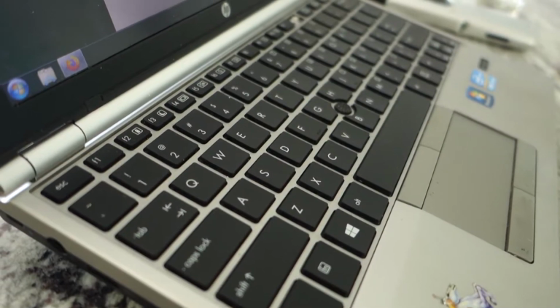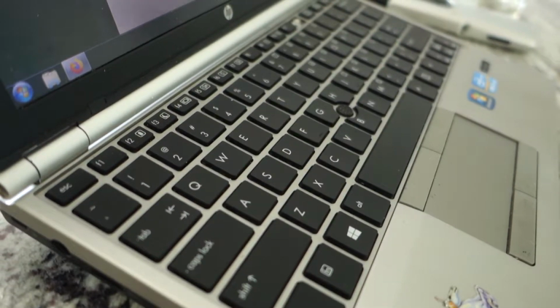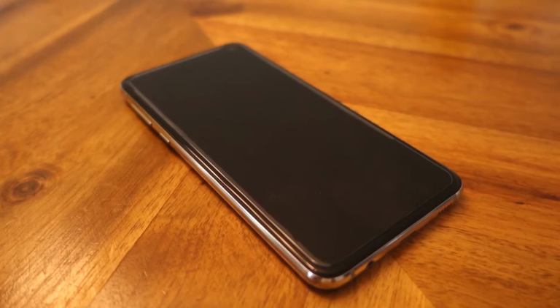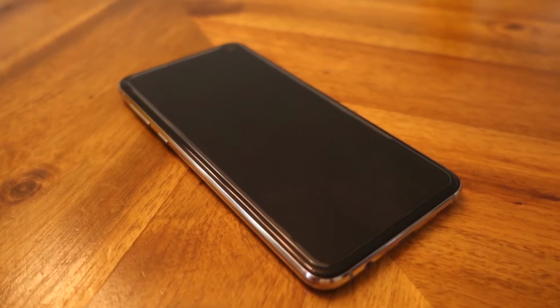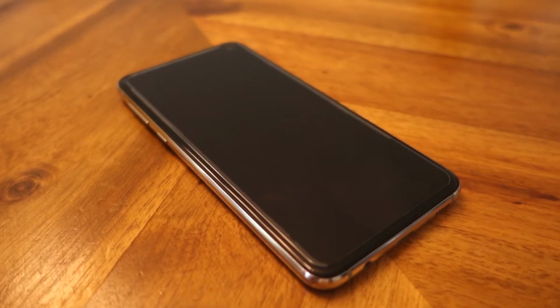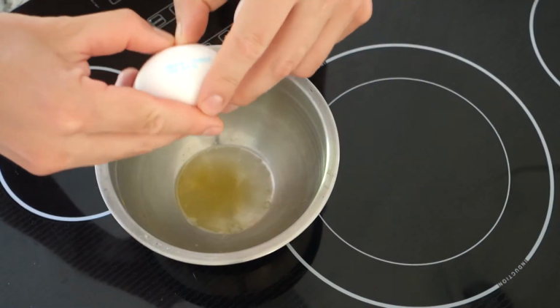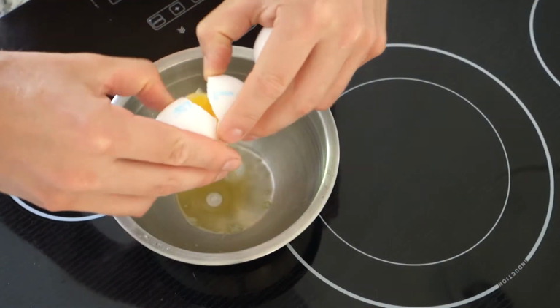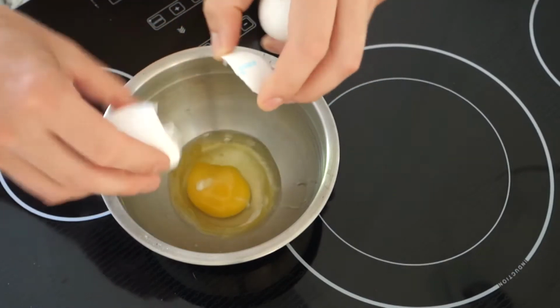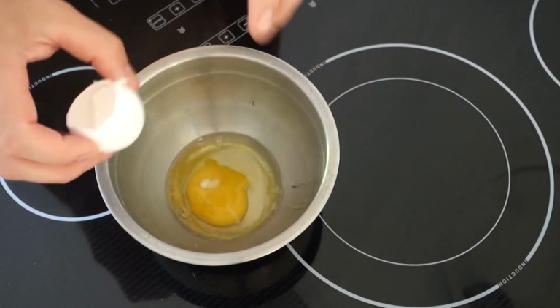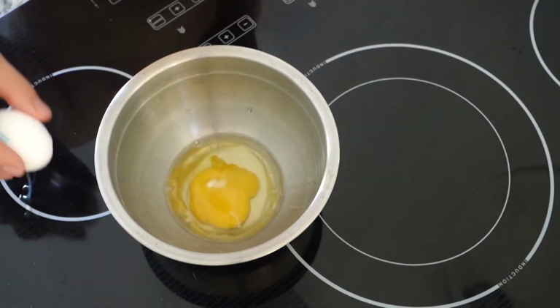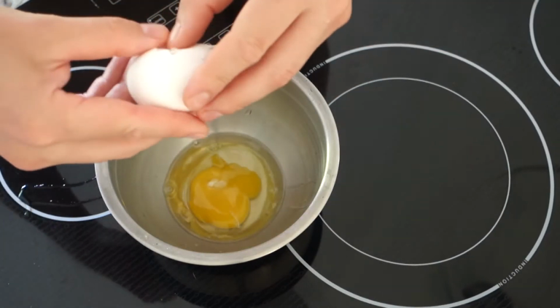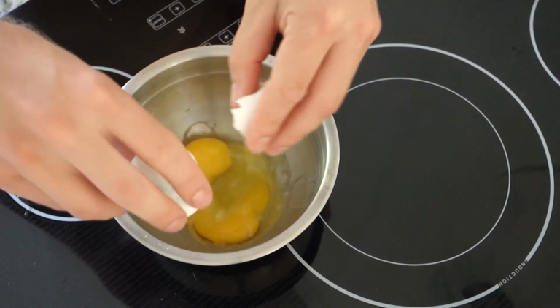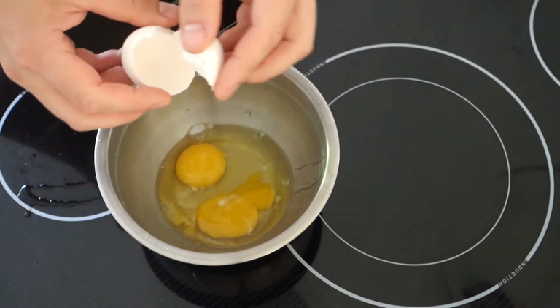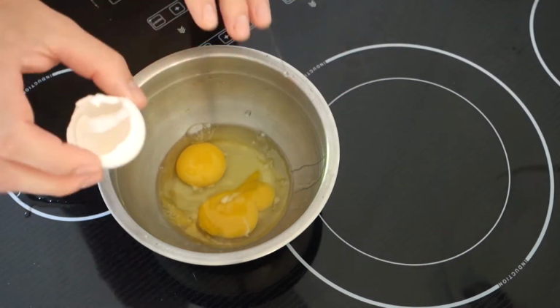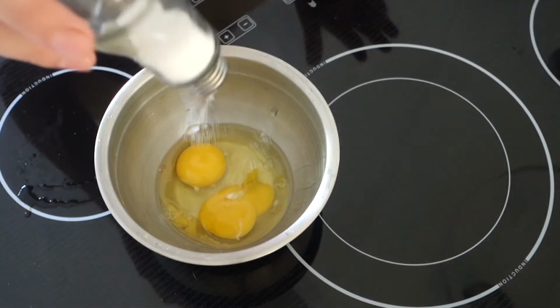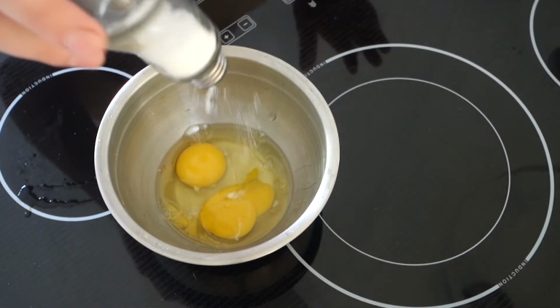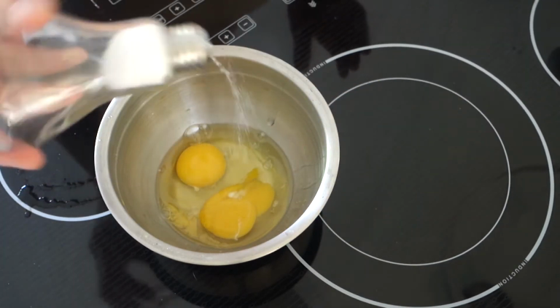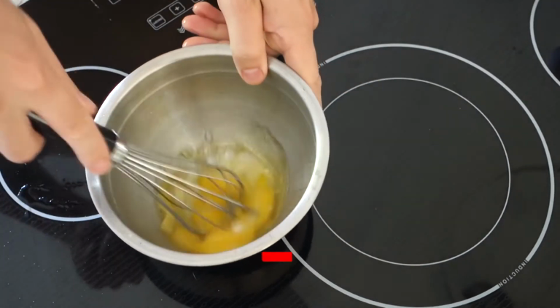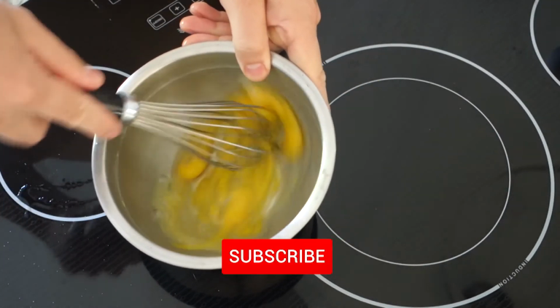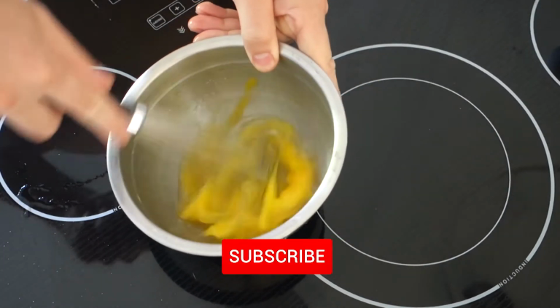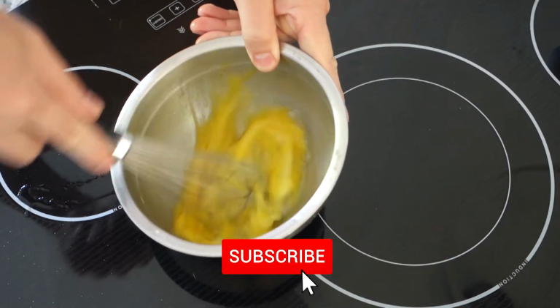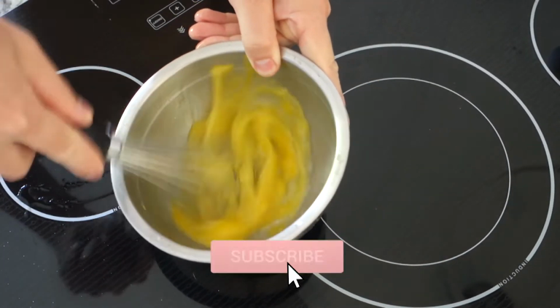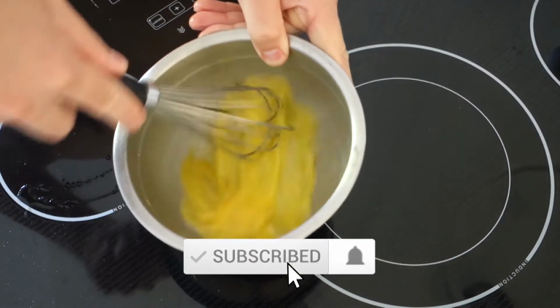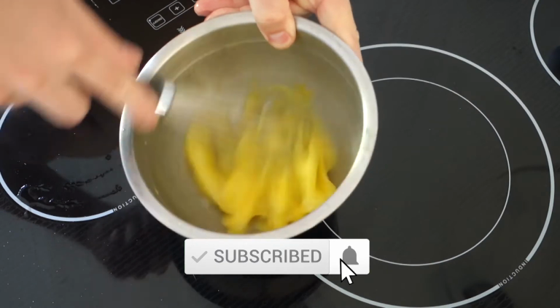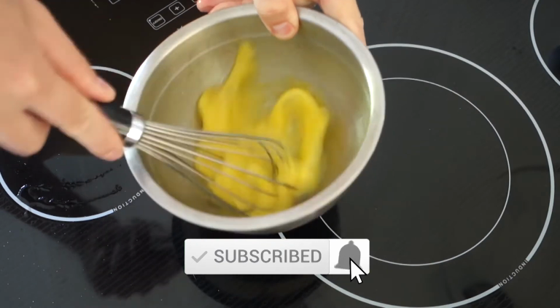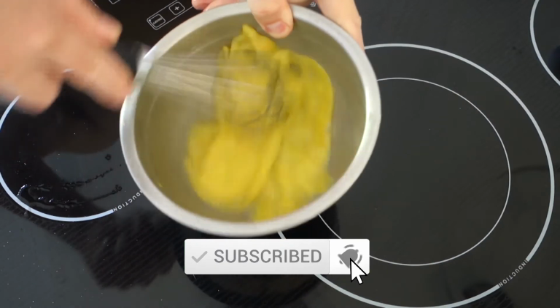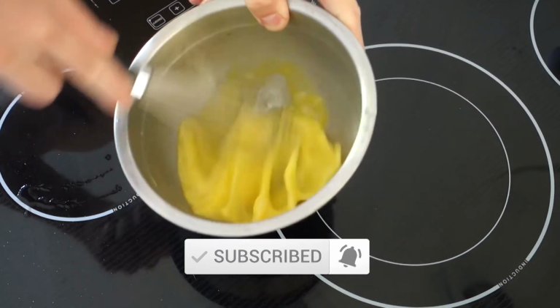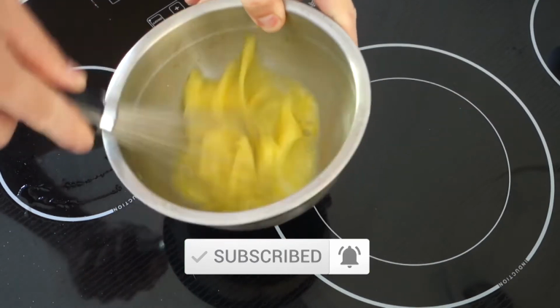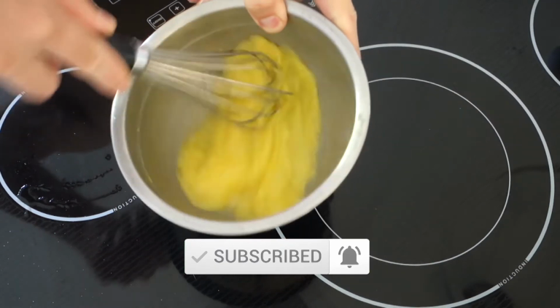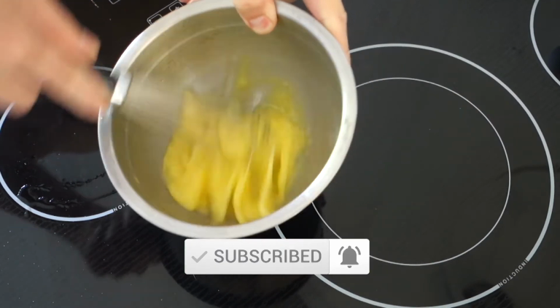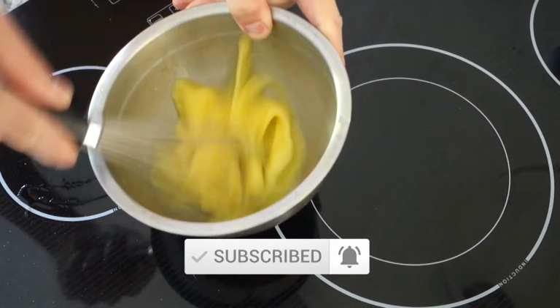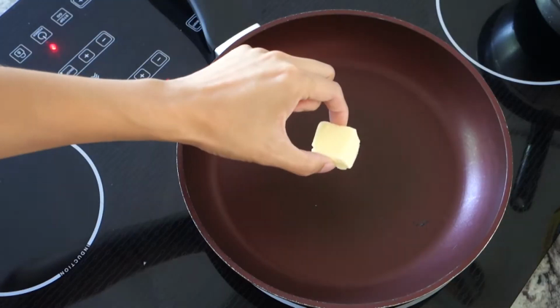Hardest part: crack two eggs into a bowl, add some salt in there, and whisk it up real good. Subscribe to my channel, like the video, turn the notifications on. Now turn your frying pan on to low heat.